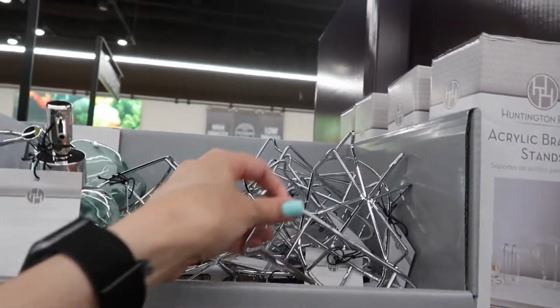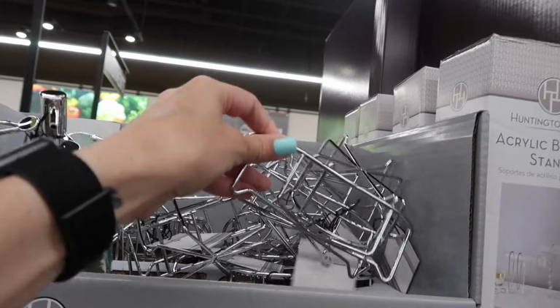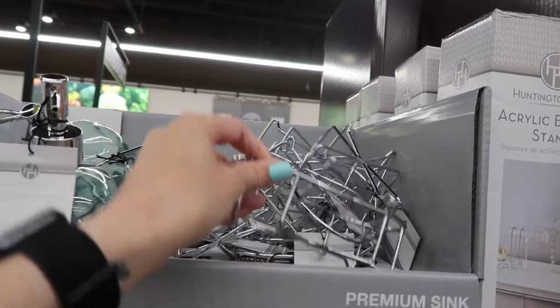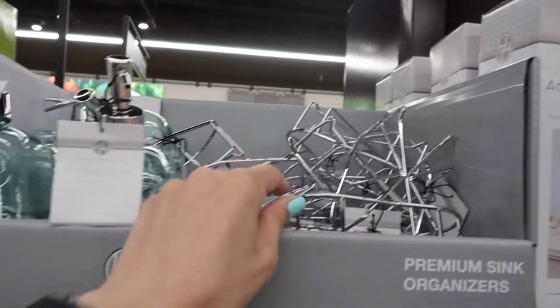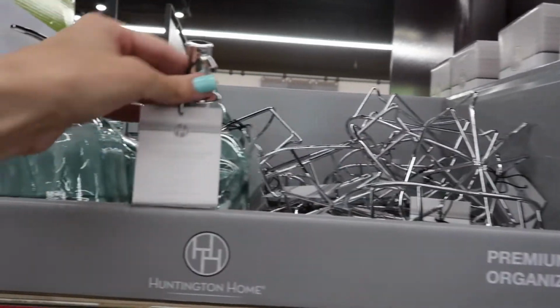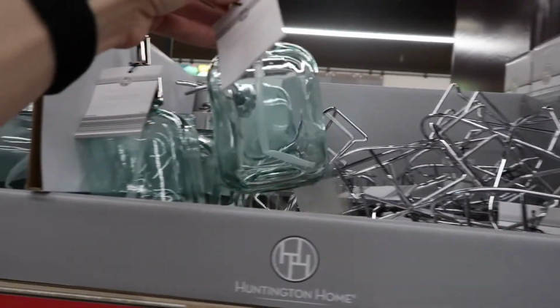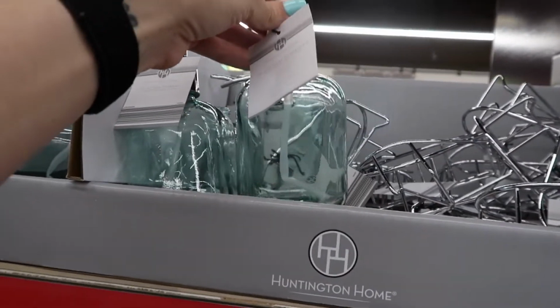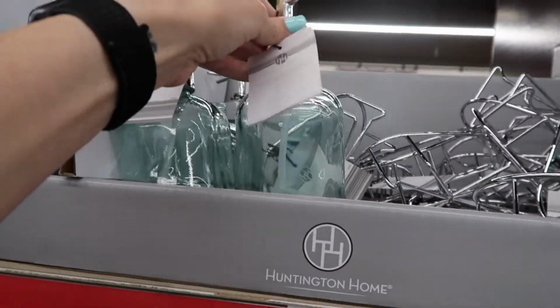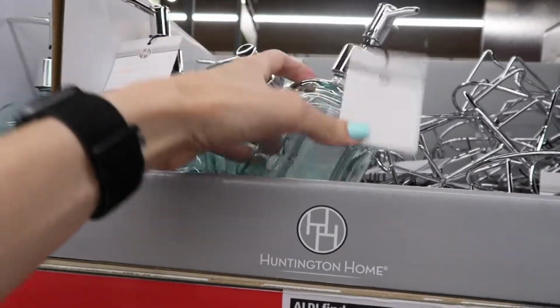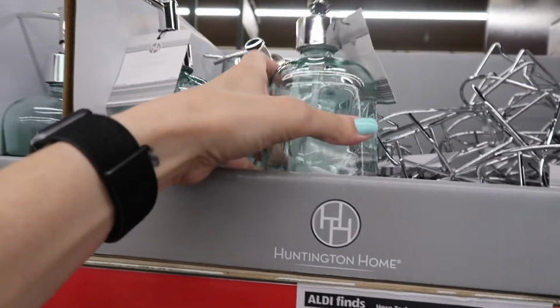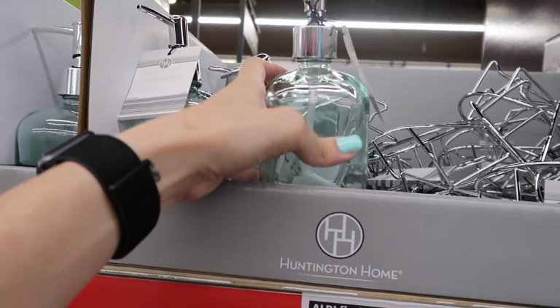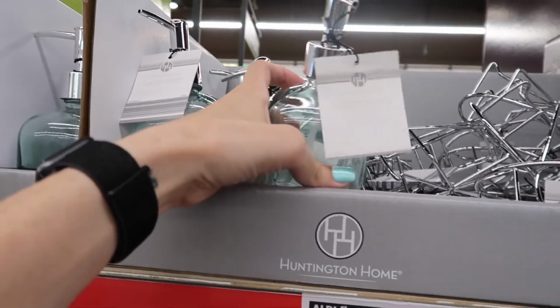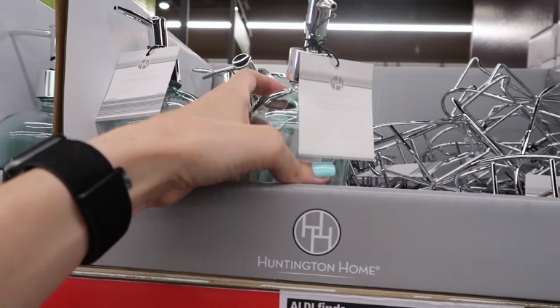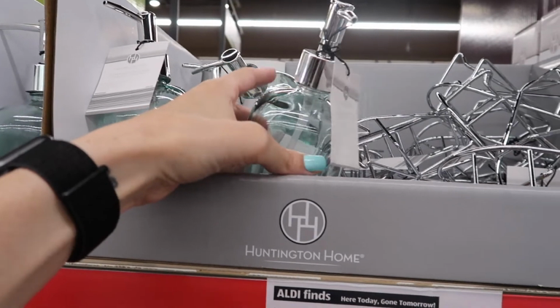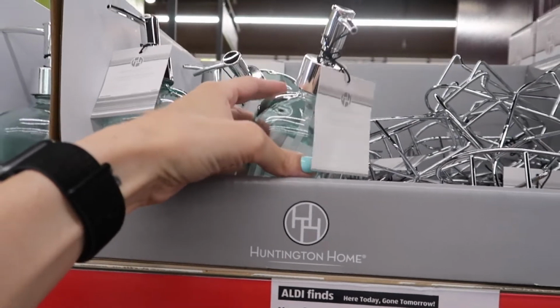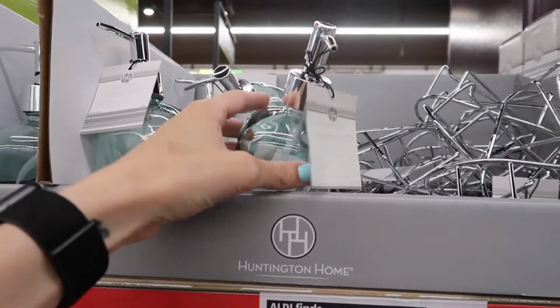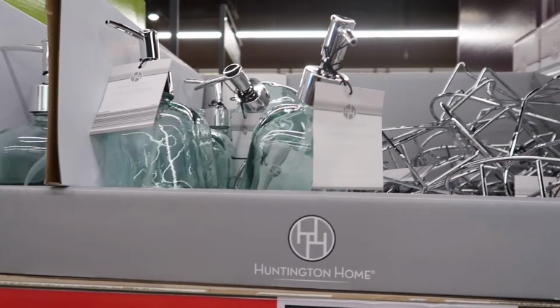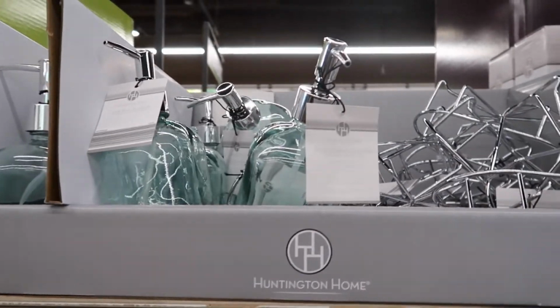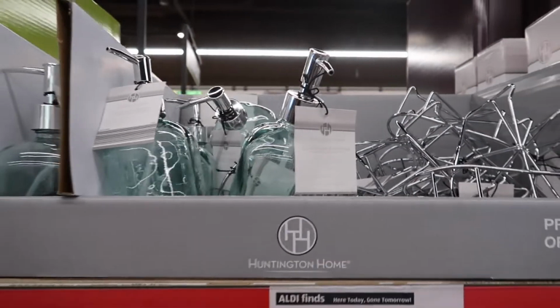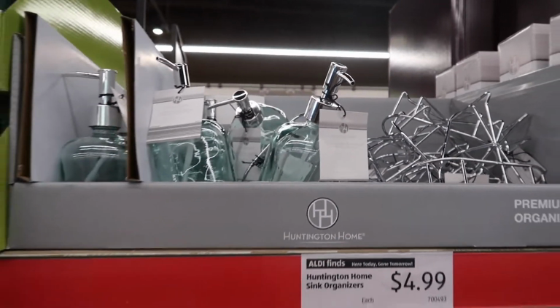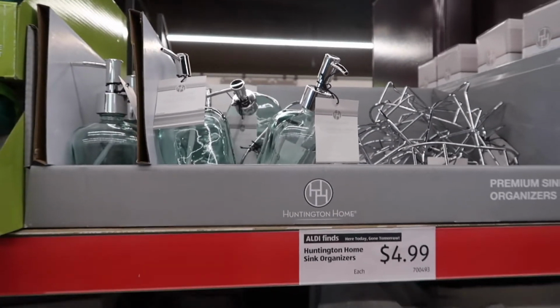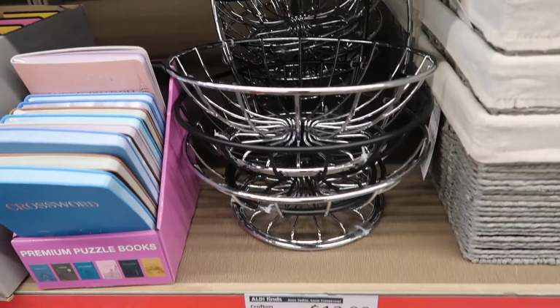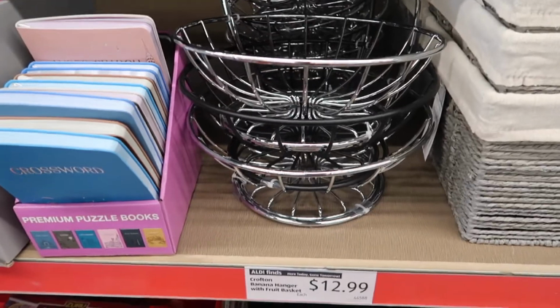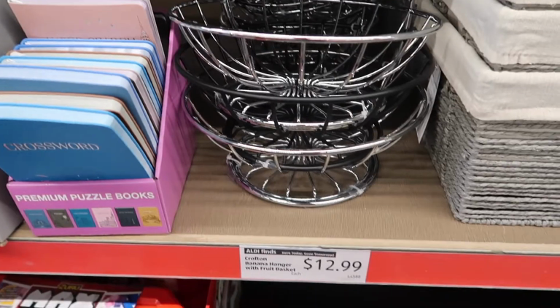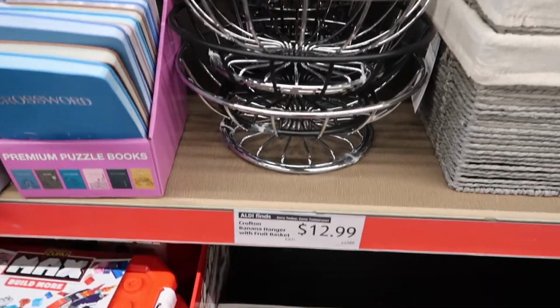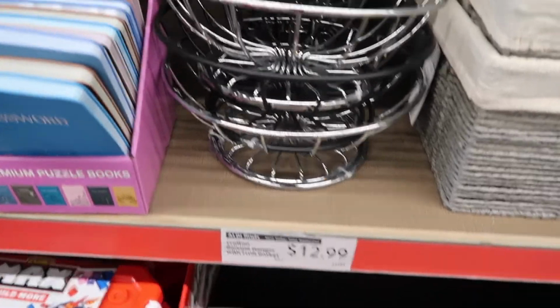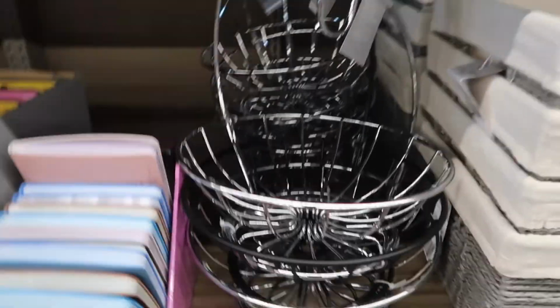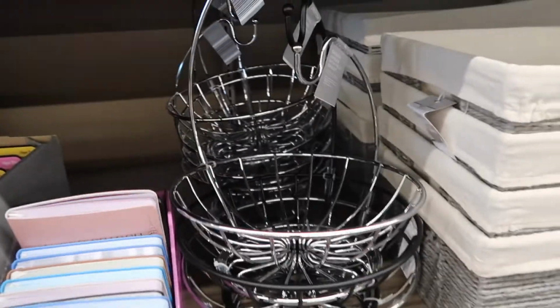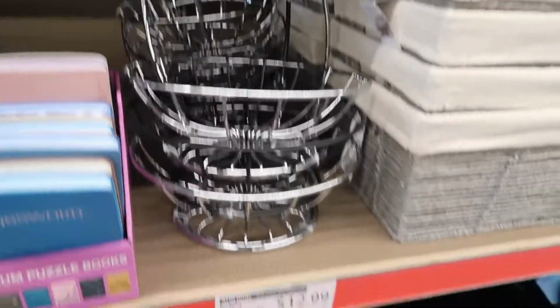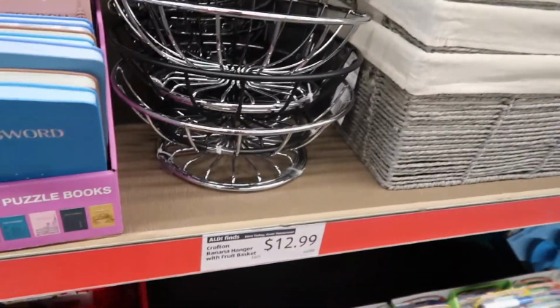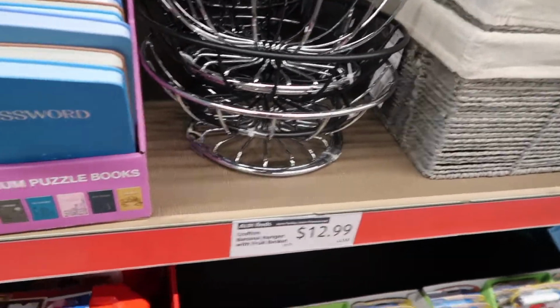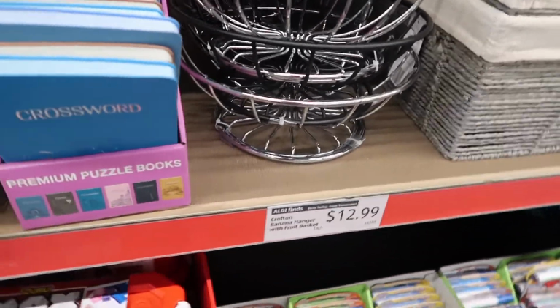These dispensers are really pretty. I might want to get one of these for my bathroom. In fact, I'm going to get two of these for my guest bathroom. They have these pretty banana hanger and fruit baskets for $12.99.